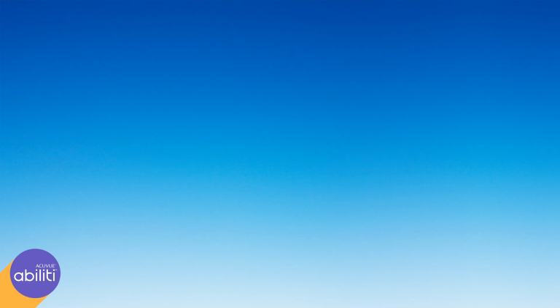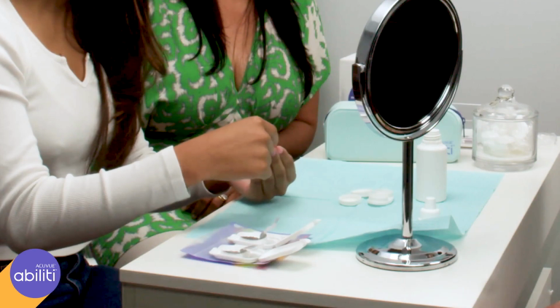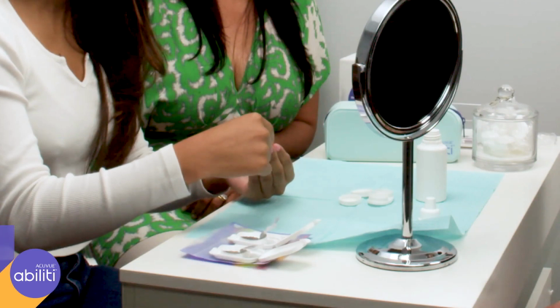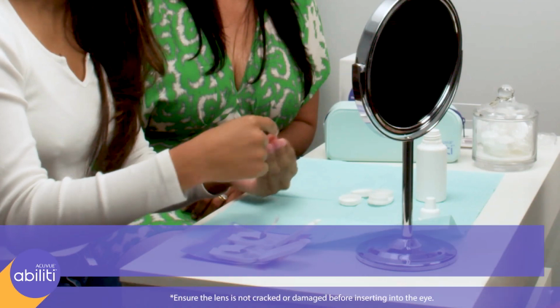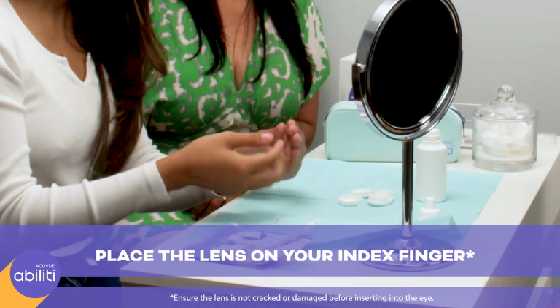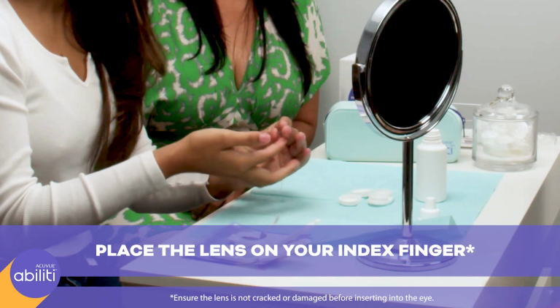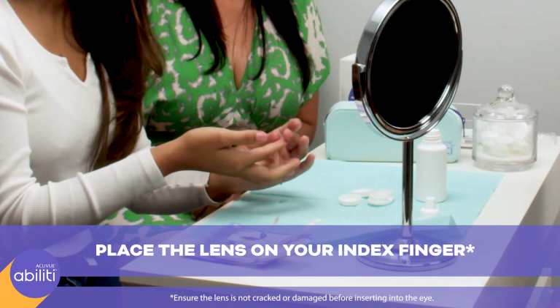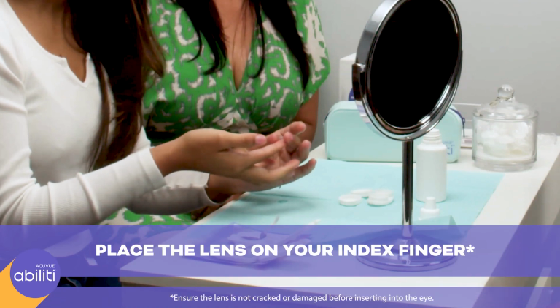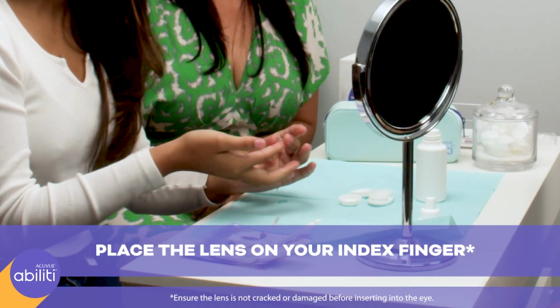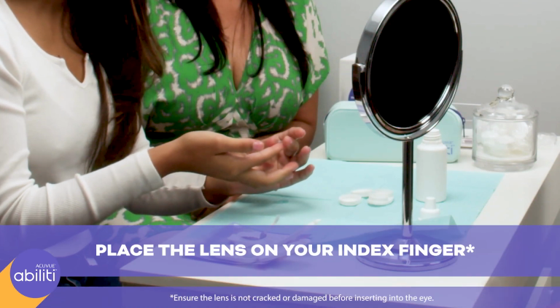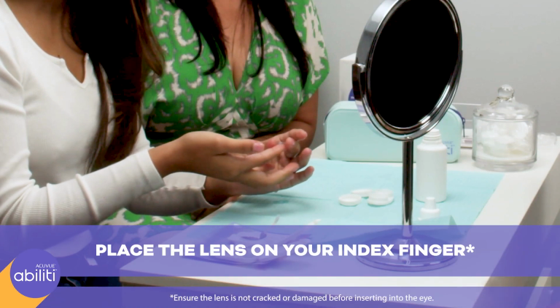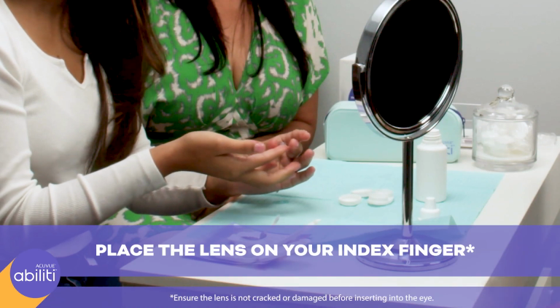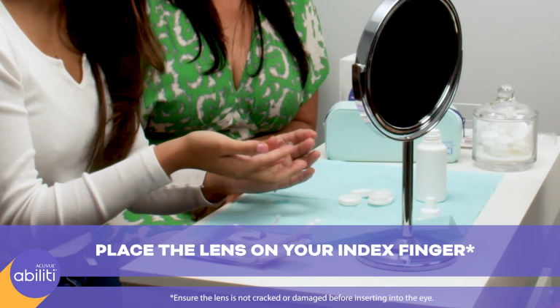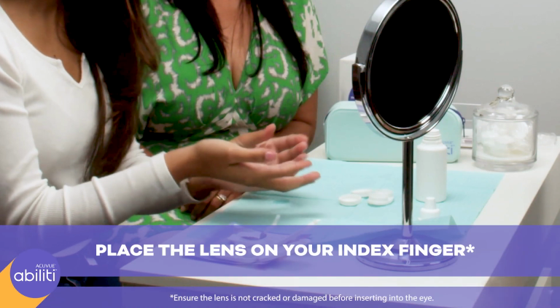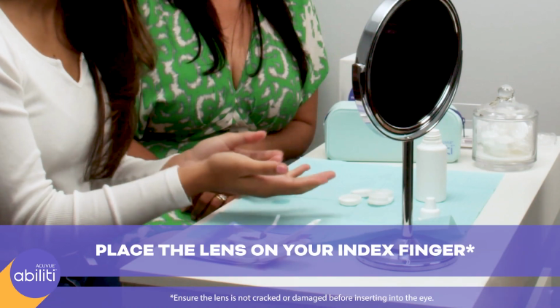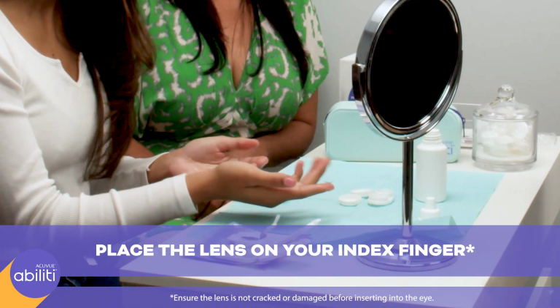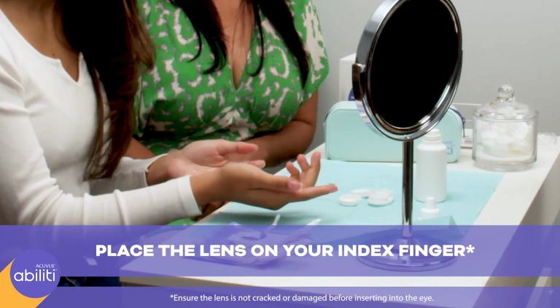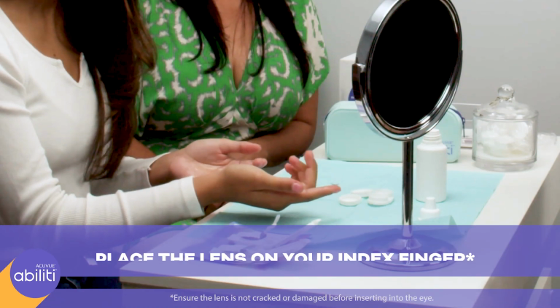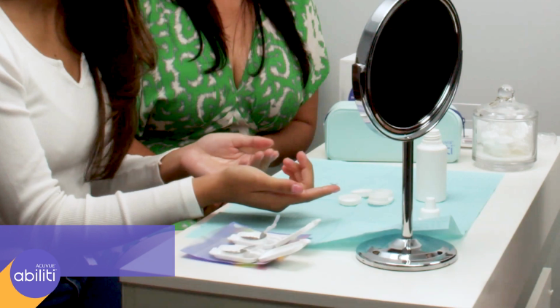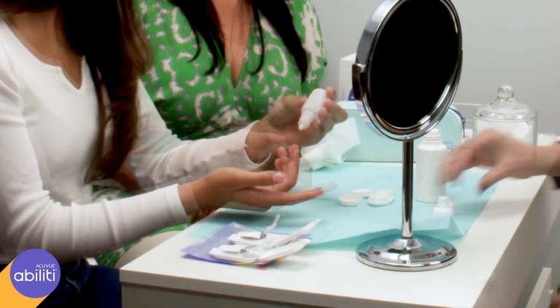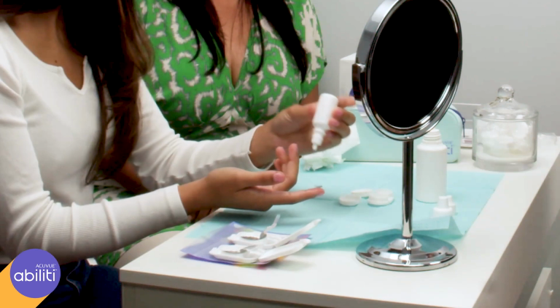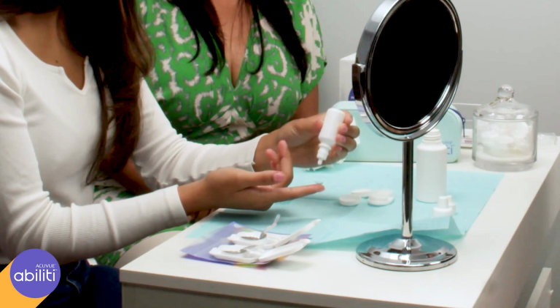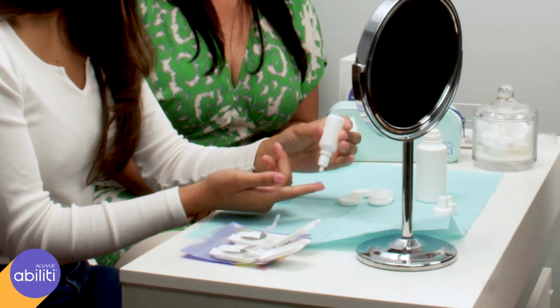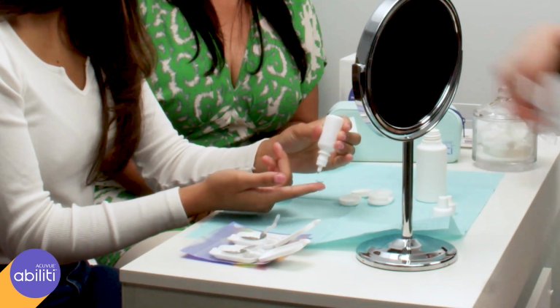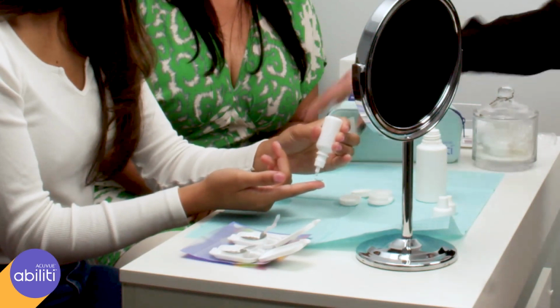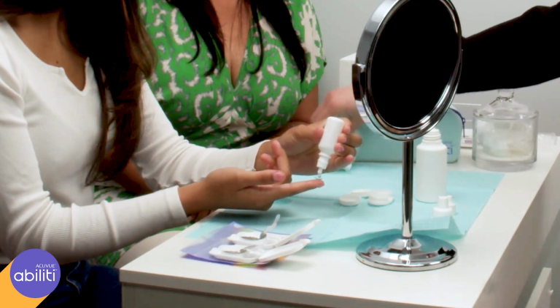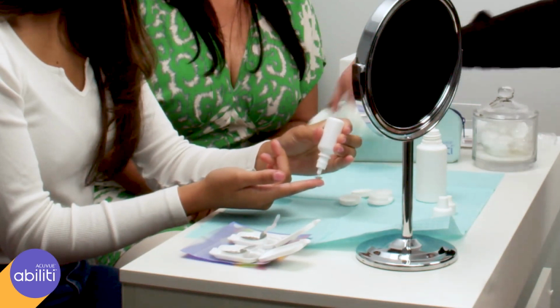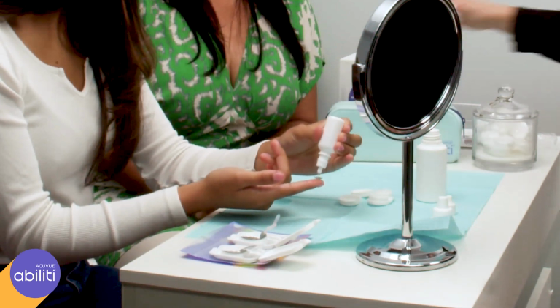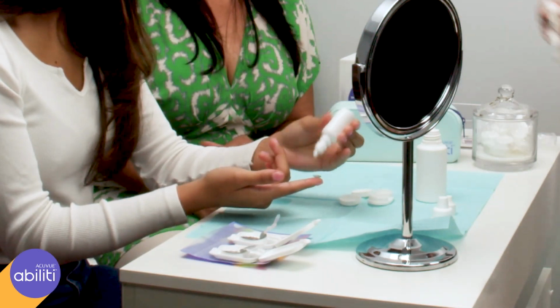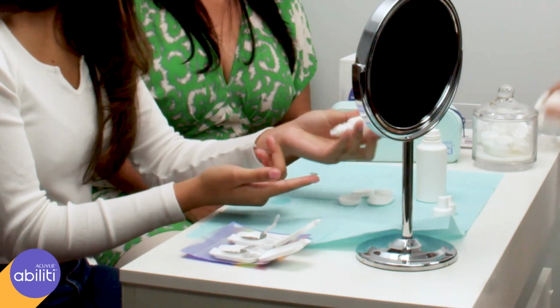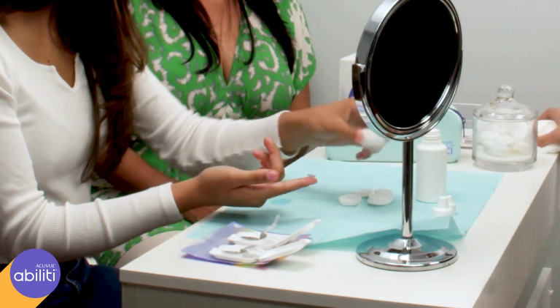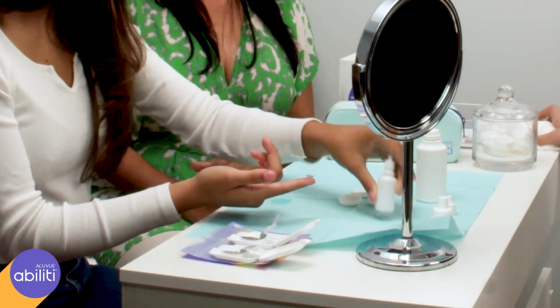Make sure your hand is dry and place the lens on the index finger of the hand you write with. Use lubricating drops to wet the inside of the lens.